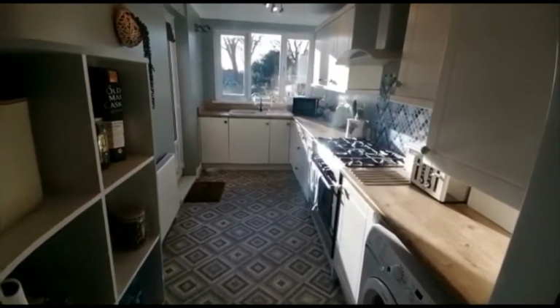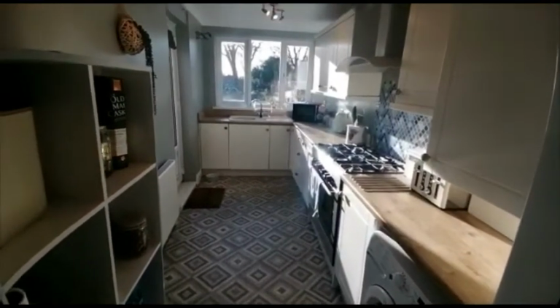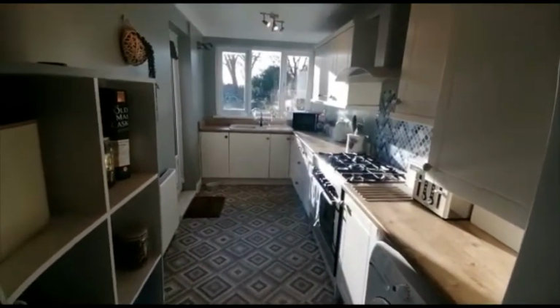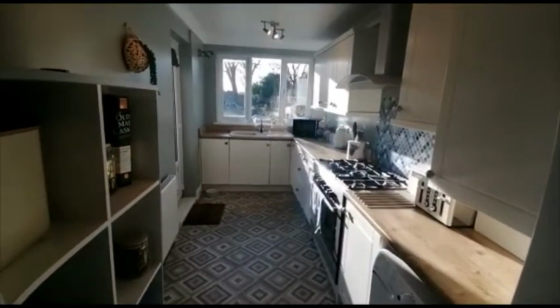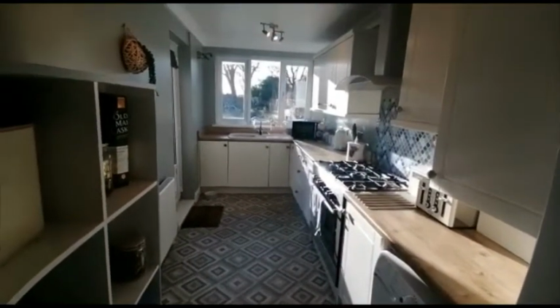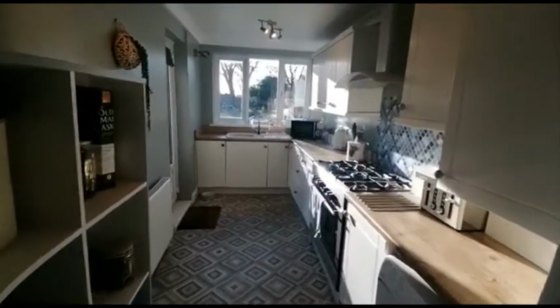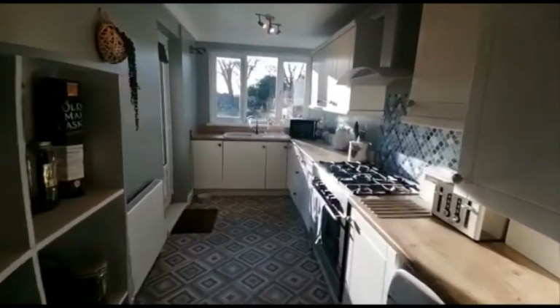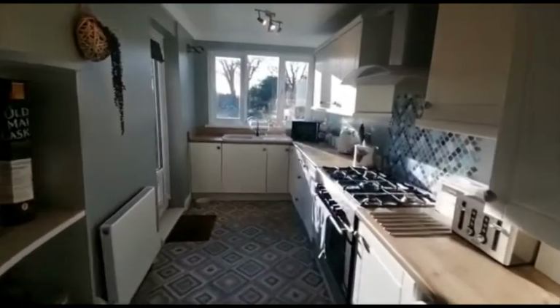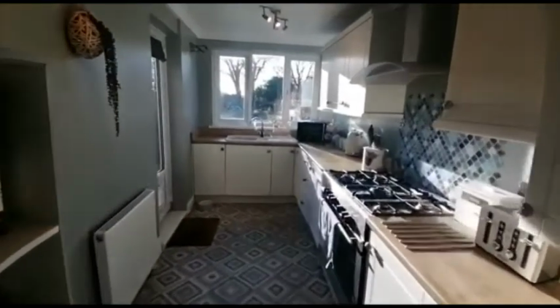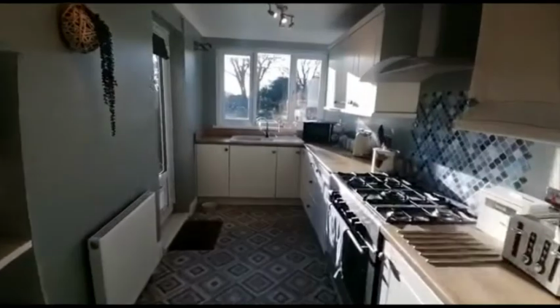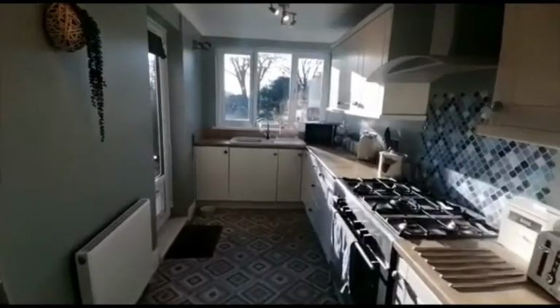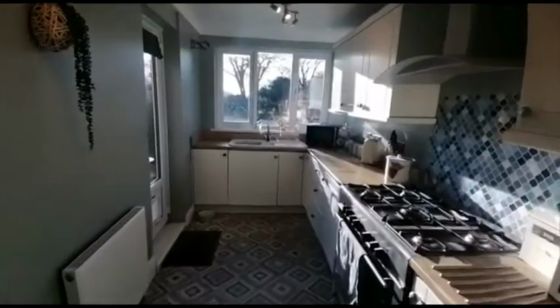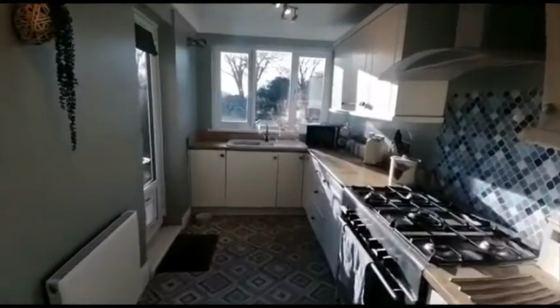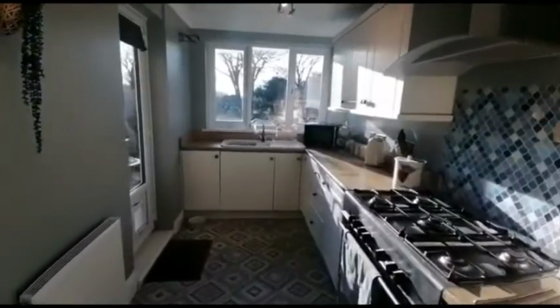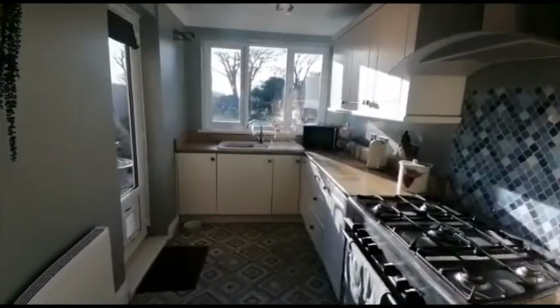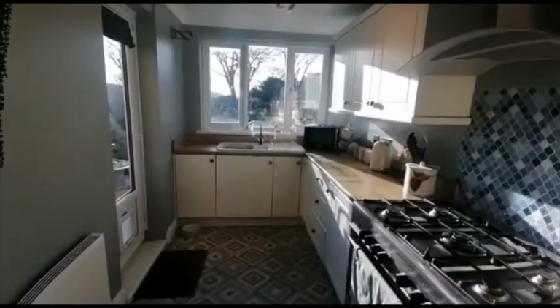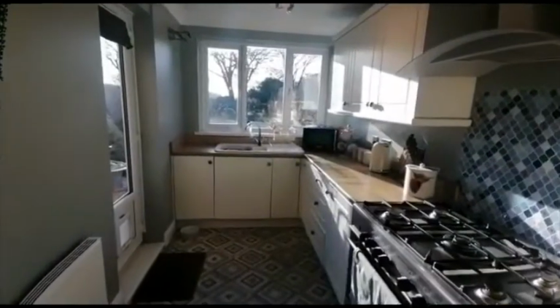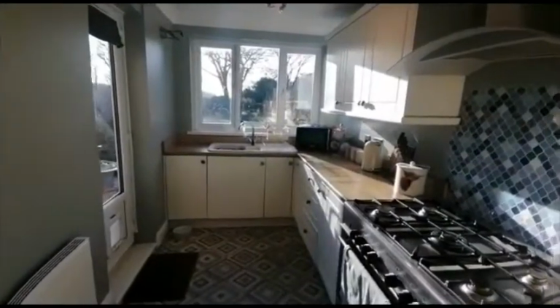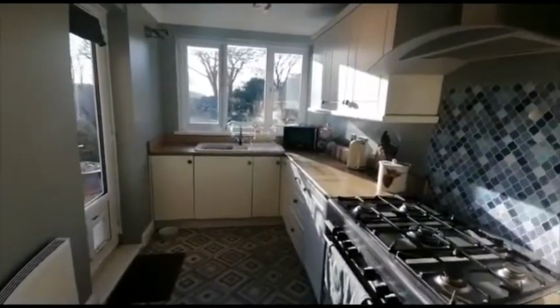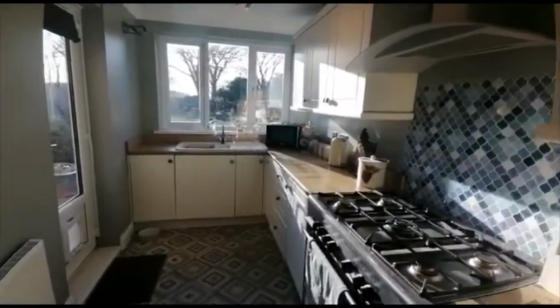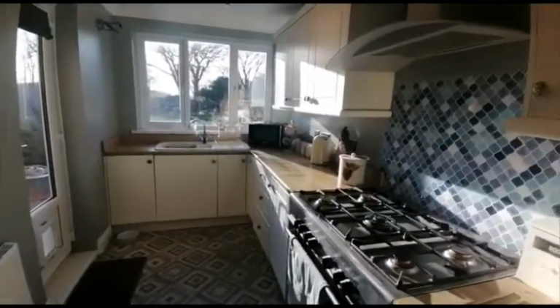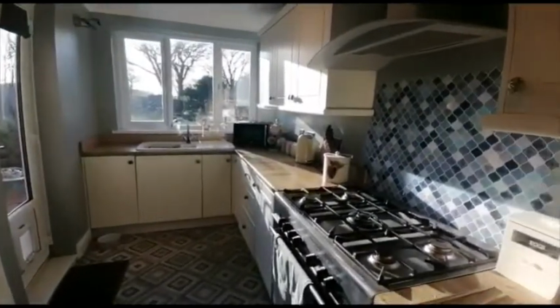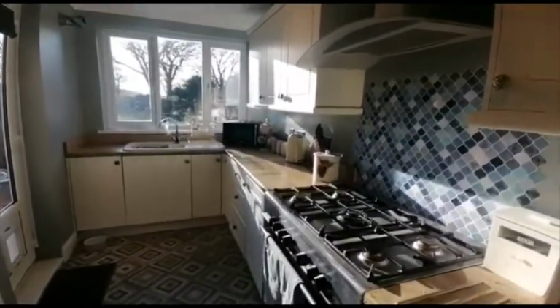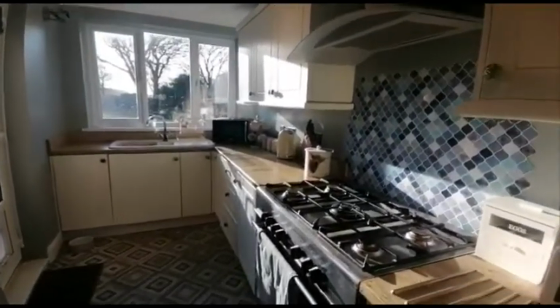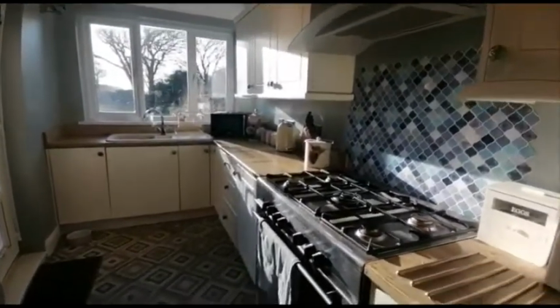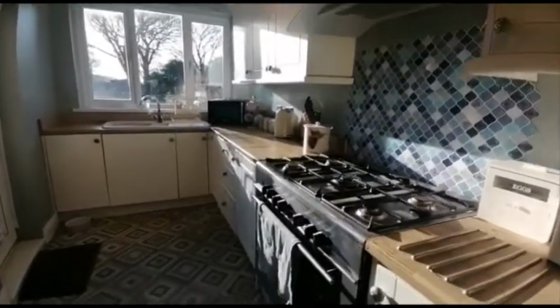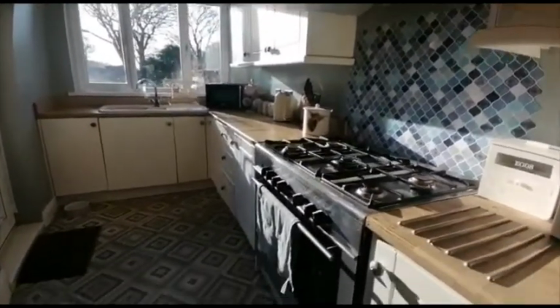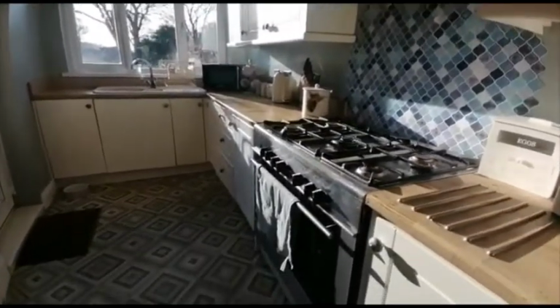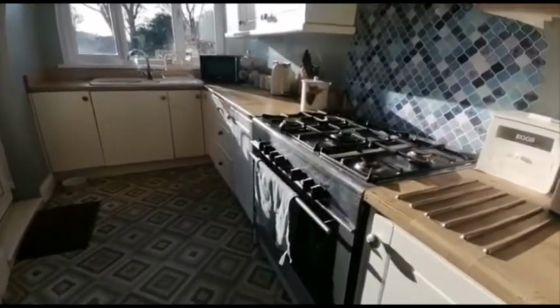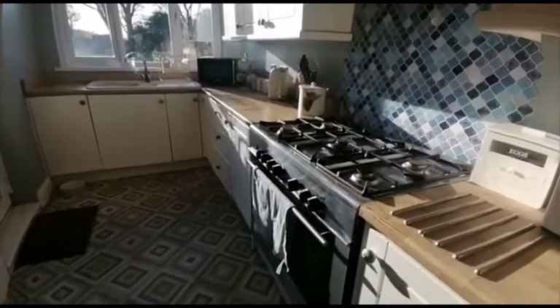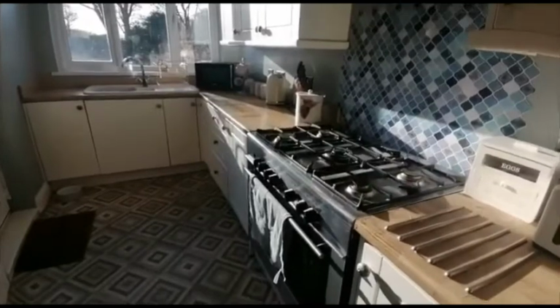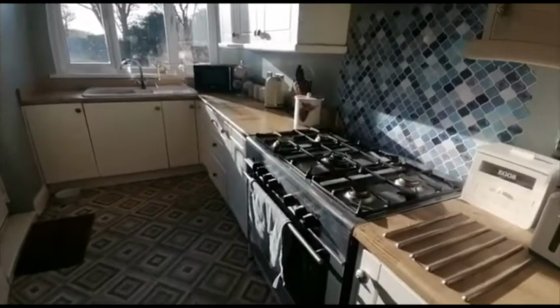This is the kitchen. It's got a gas combi boiler, and an electric oven with a gas hob.